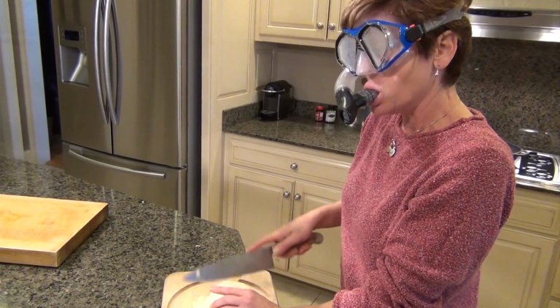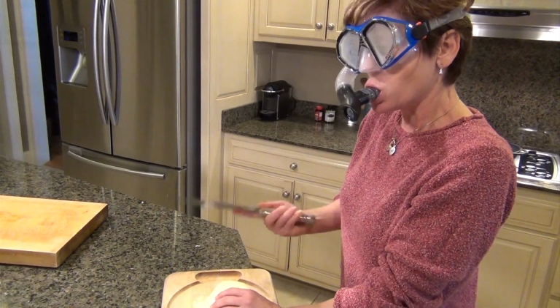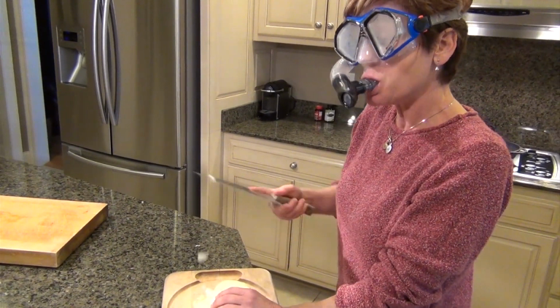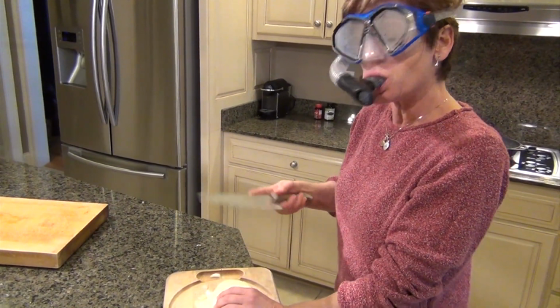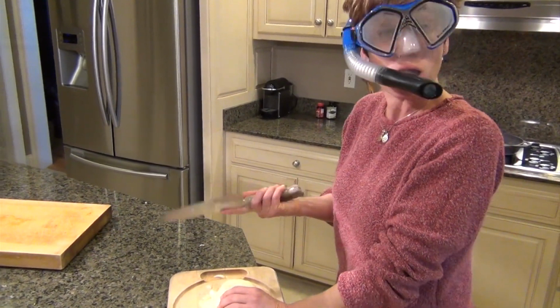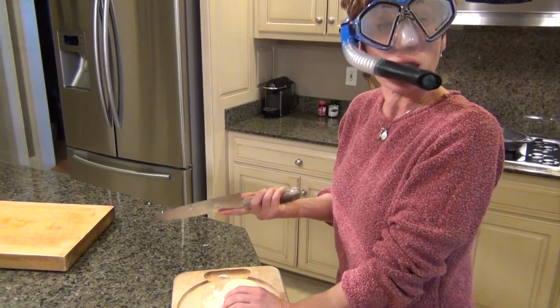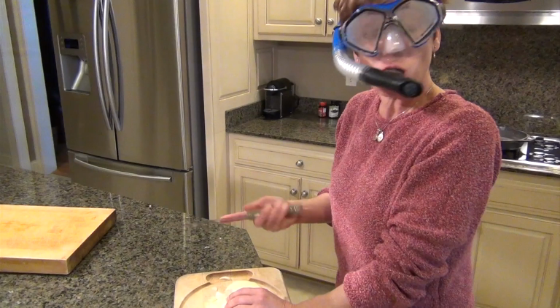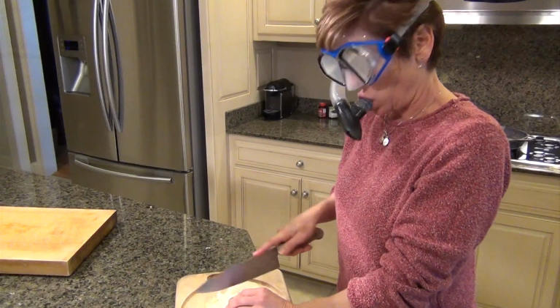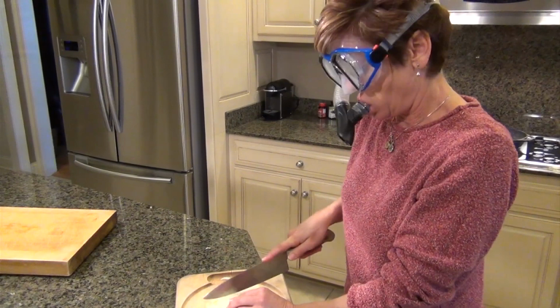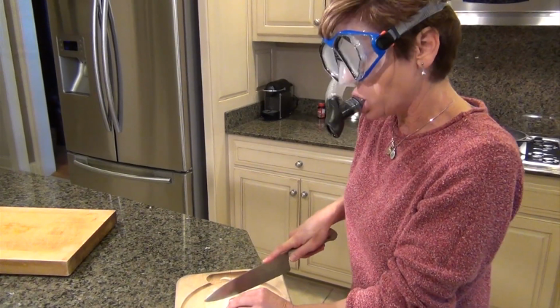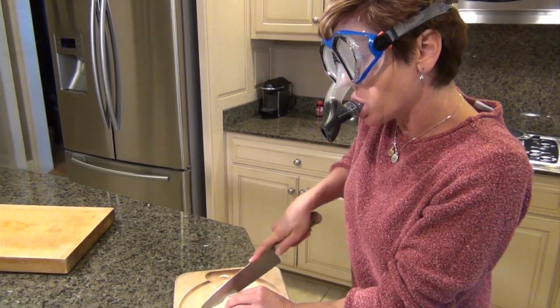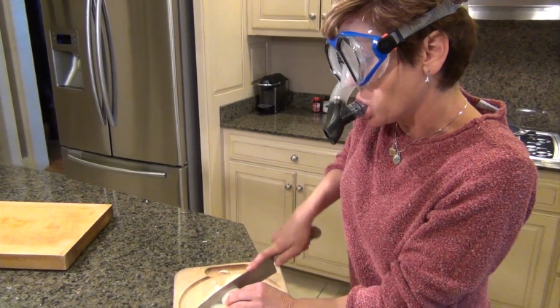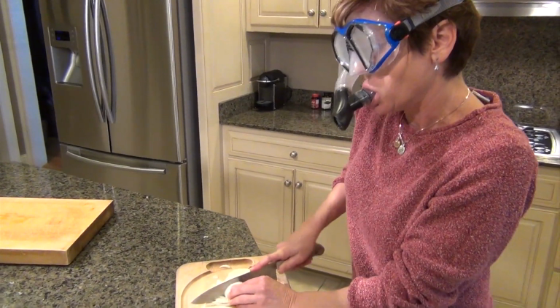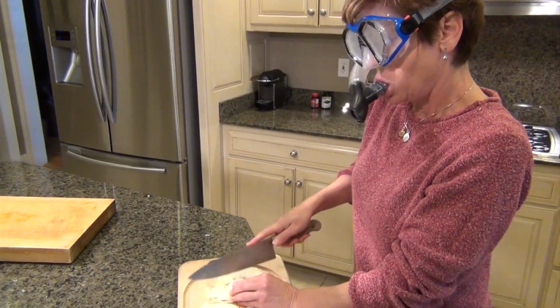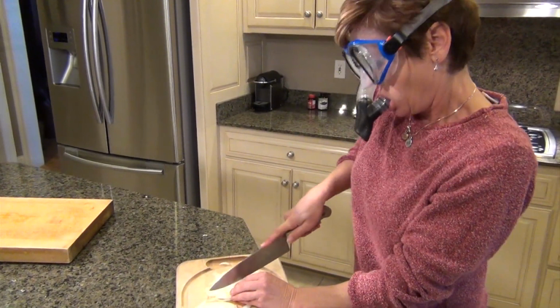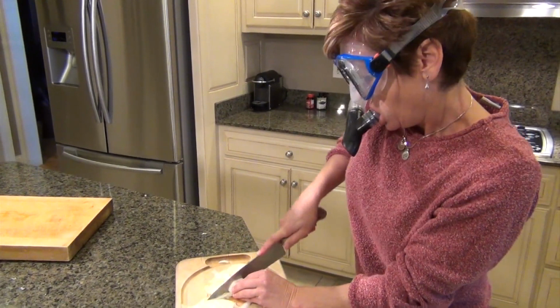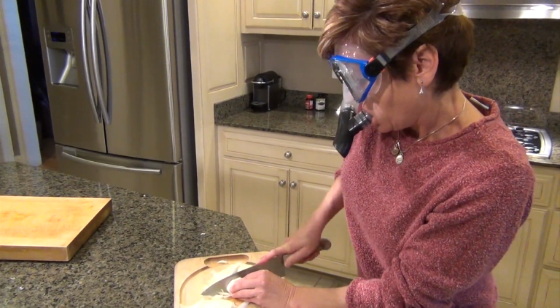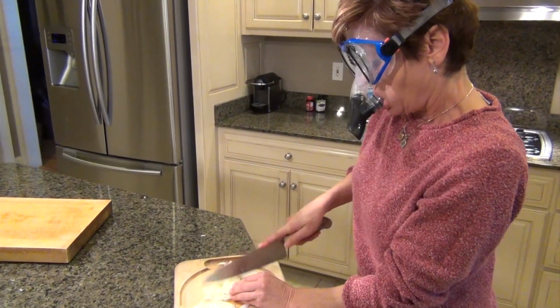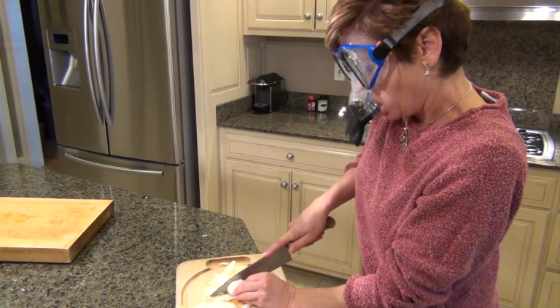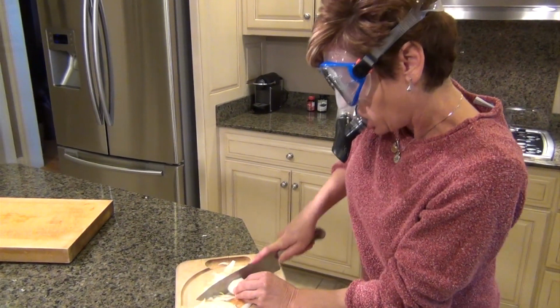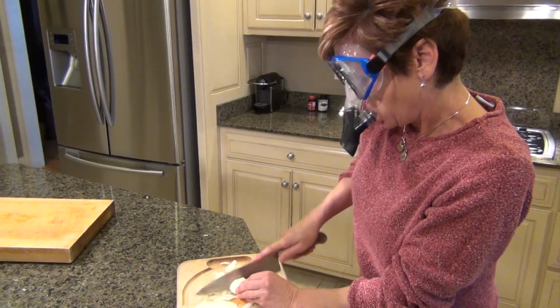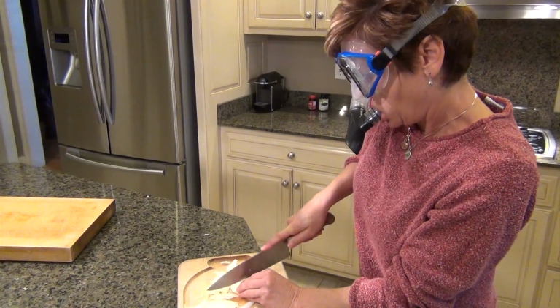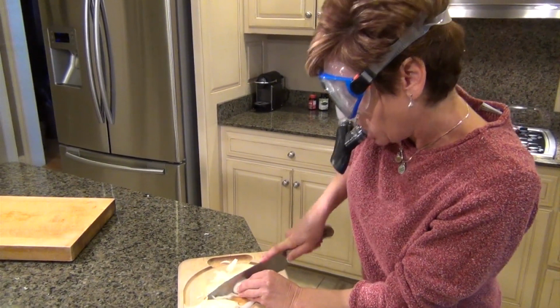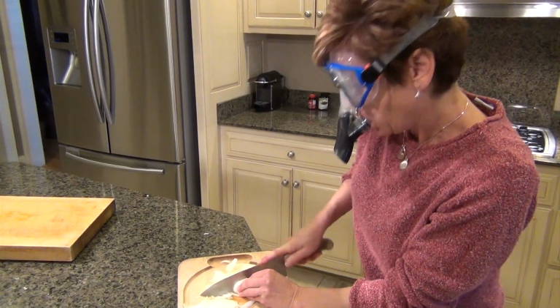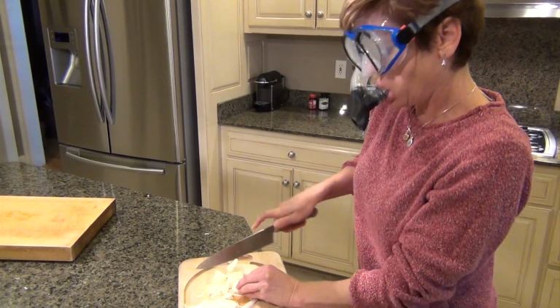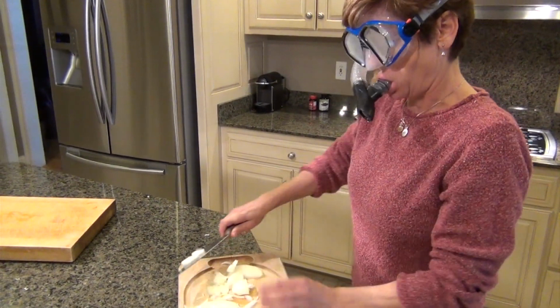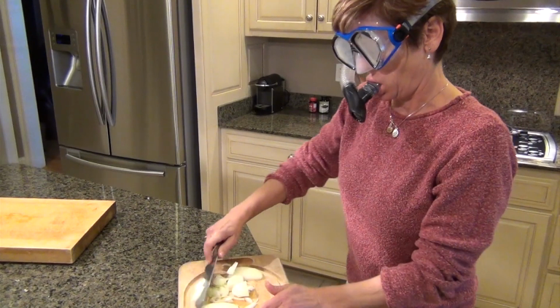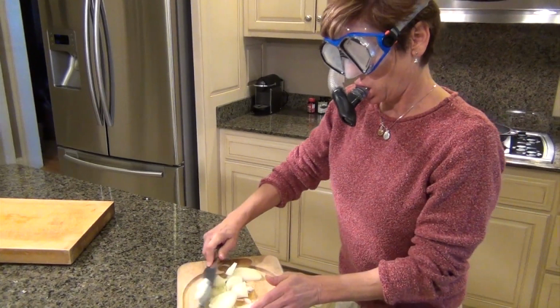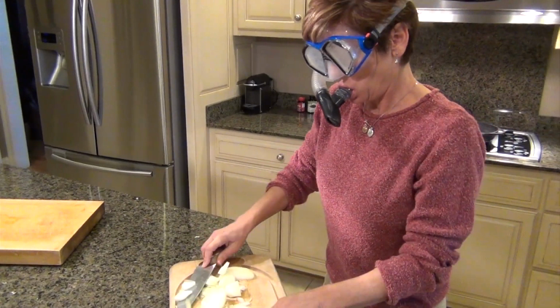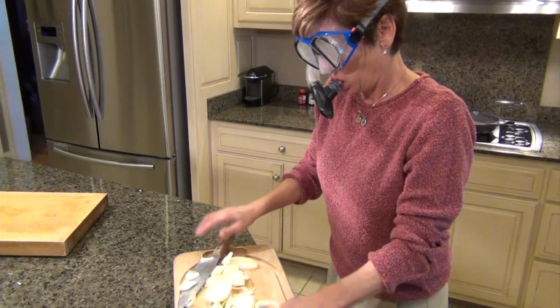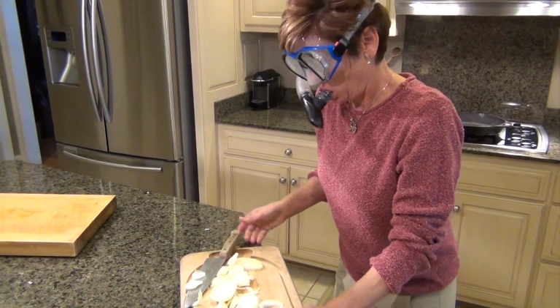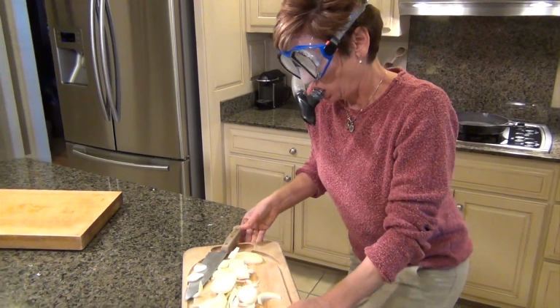So if chopping onions bothers you like it does me, grab your snorkeling gear before you head to the kitchen. There we go.